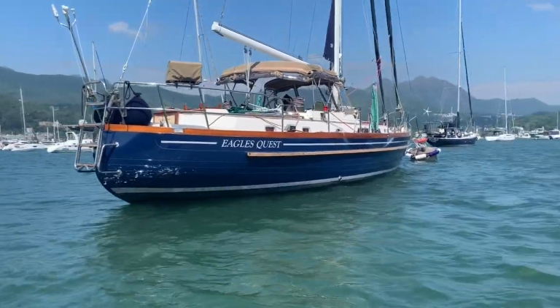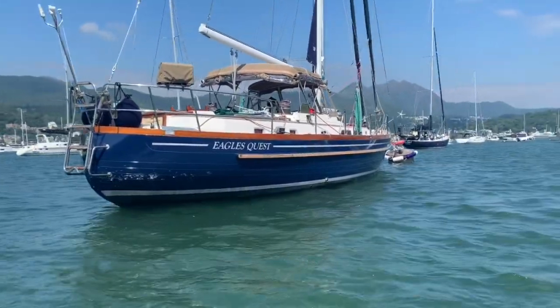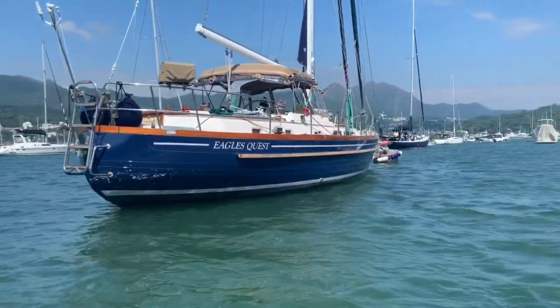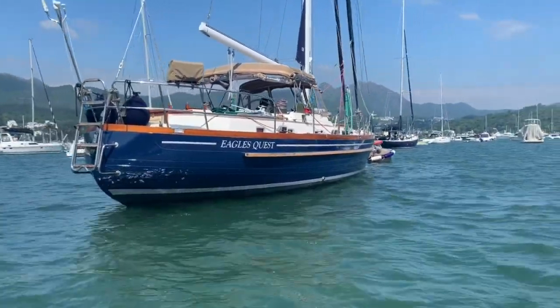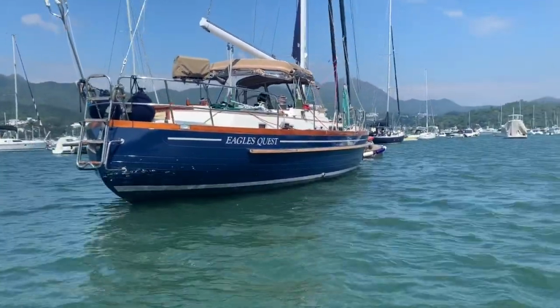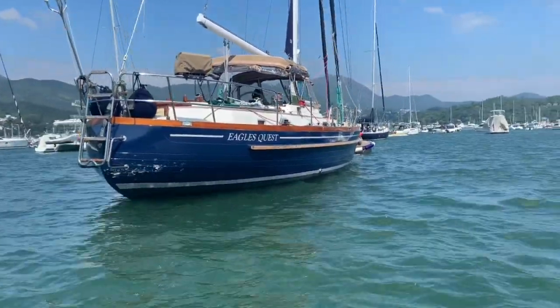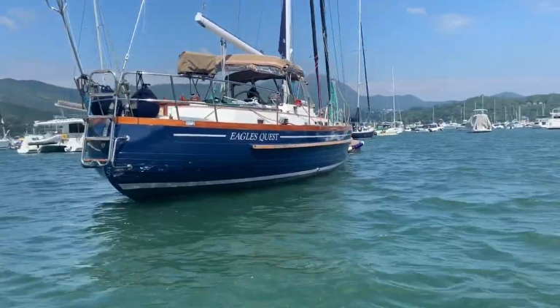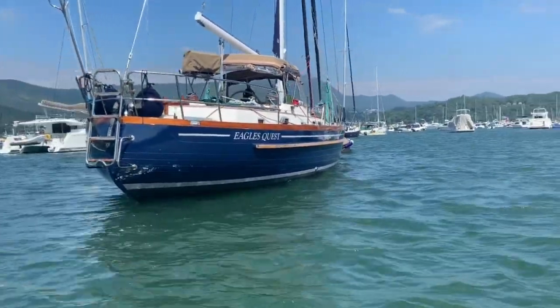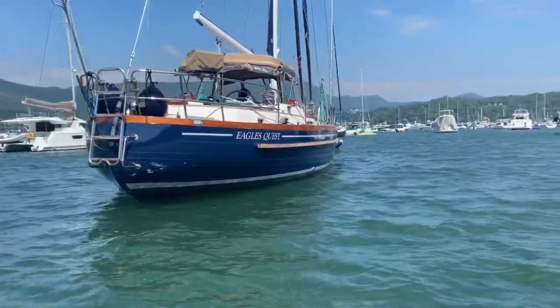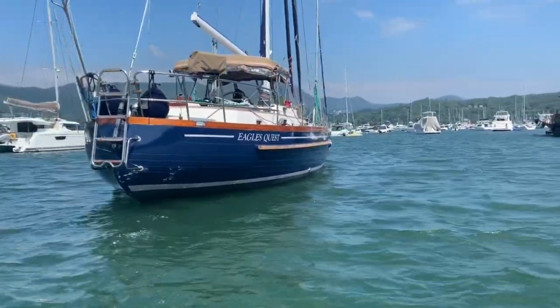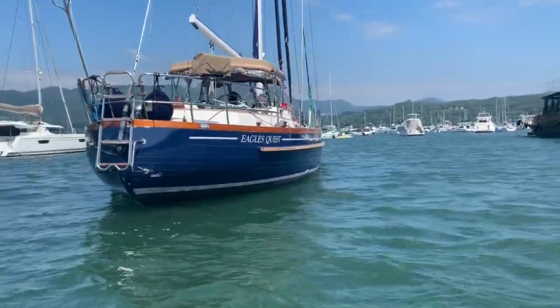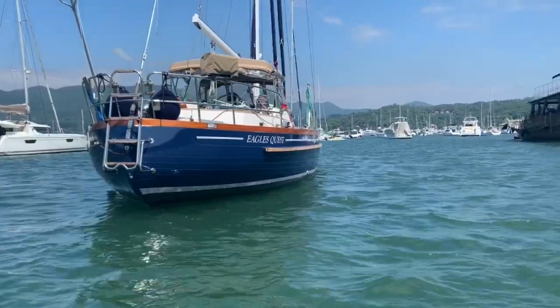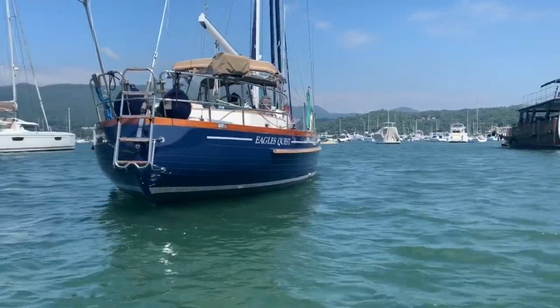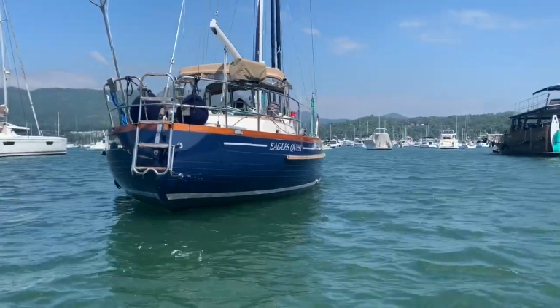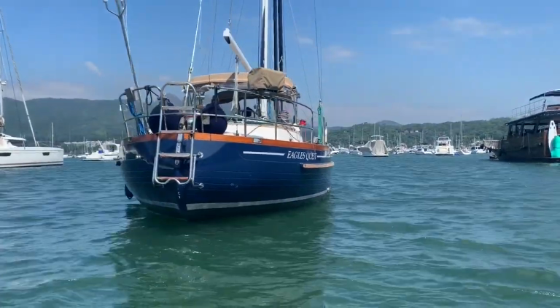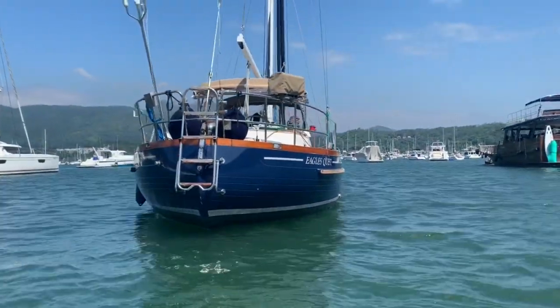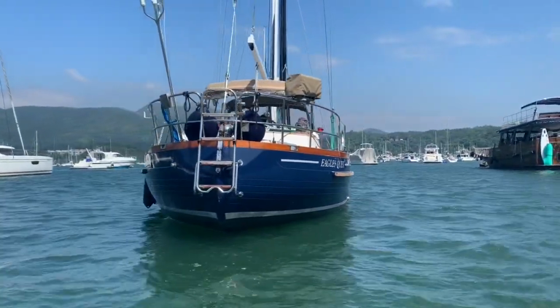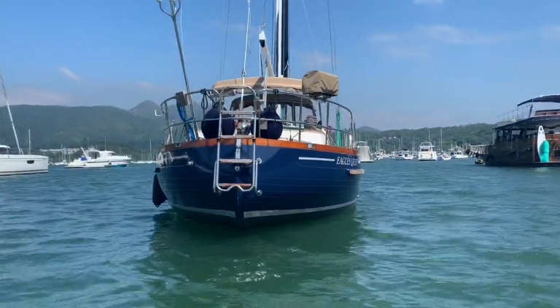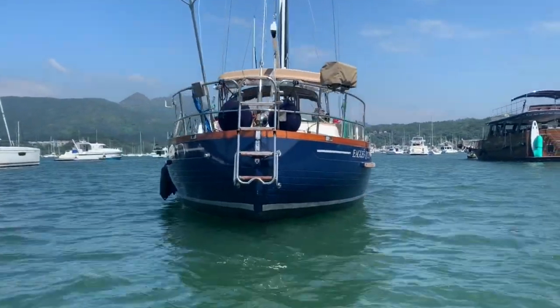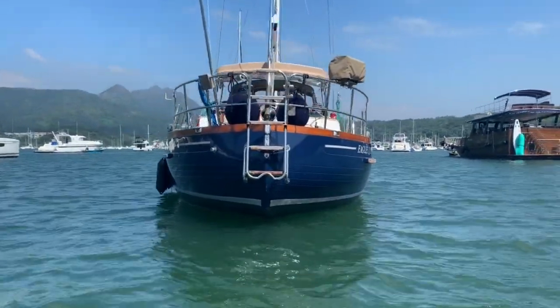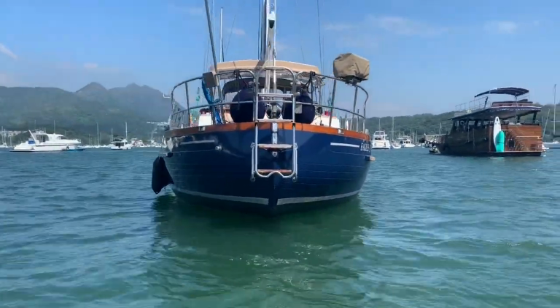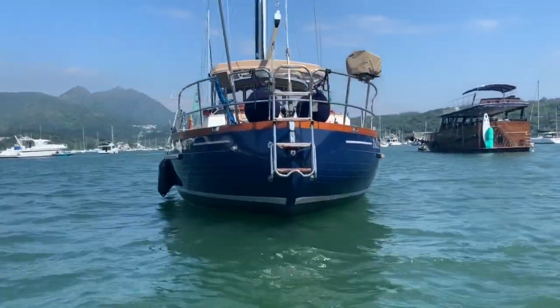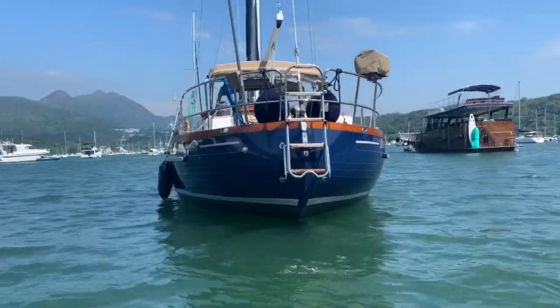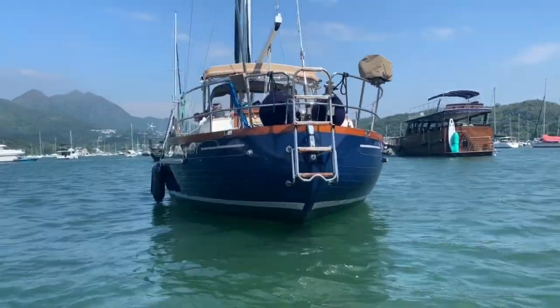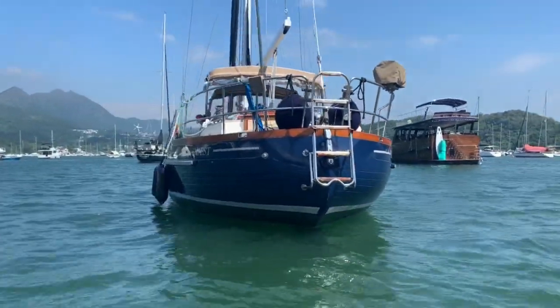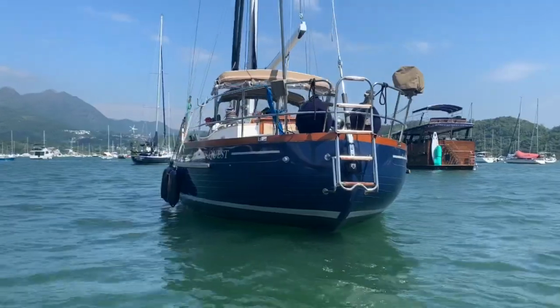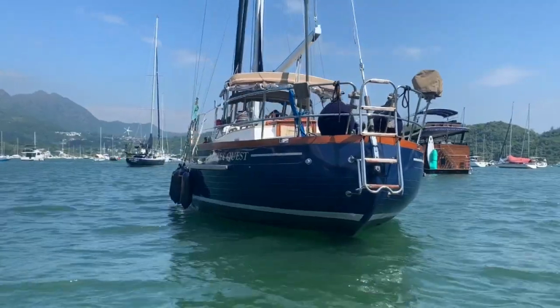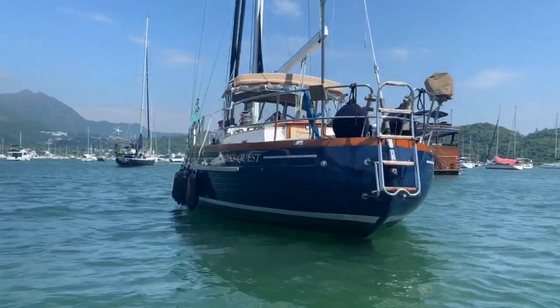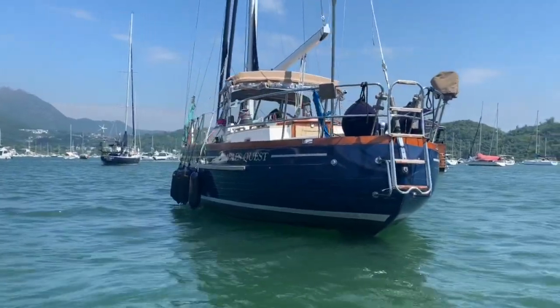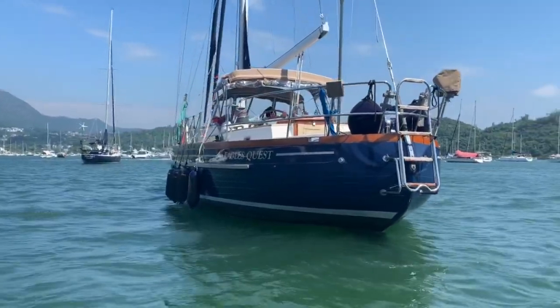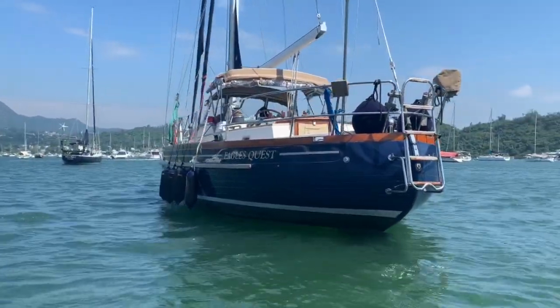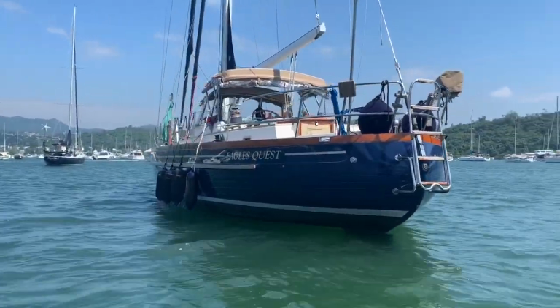I've laid this out so we're going to have a look at the exterior lap around the boat, then go have an interior look, and finally a little deck walk around, and then some sailing videos that I've put together for you.